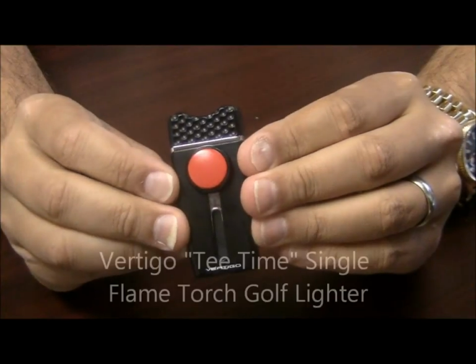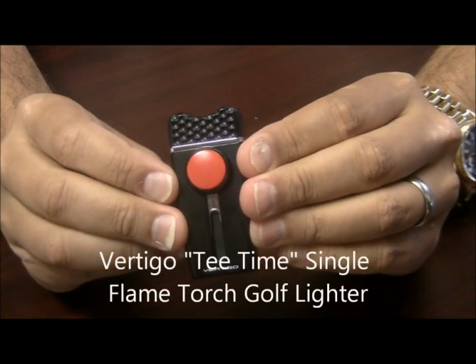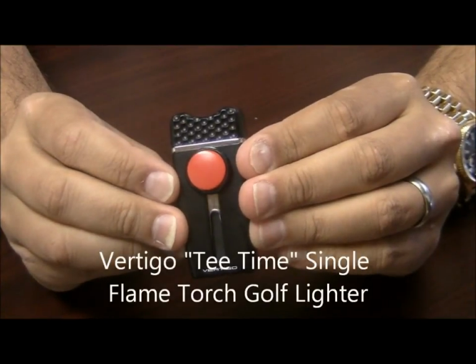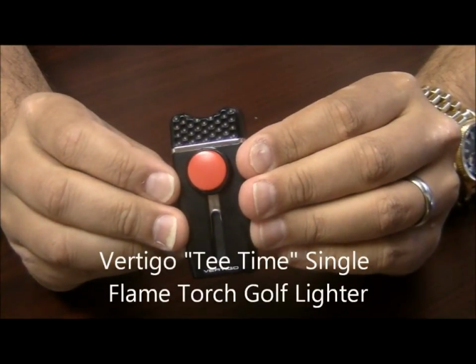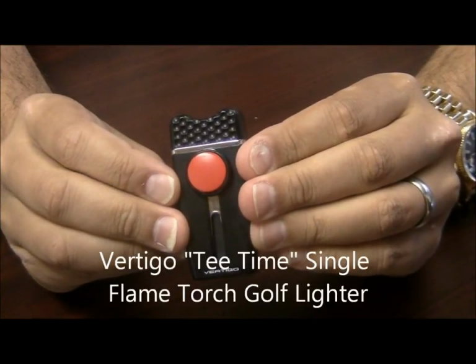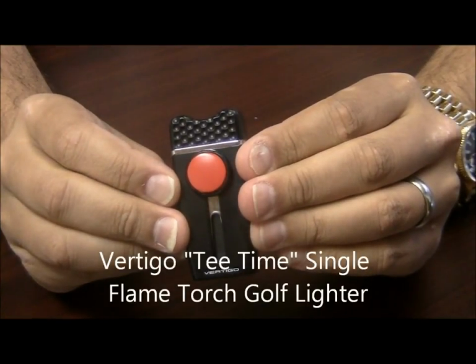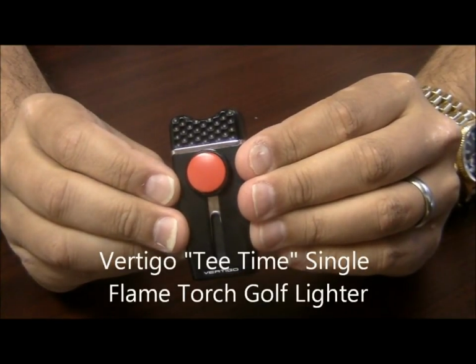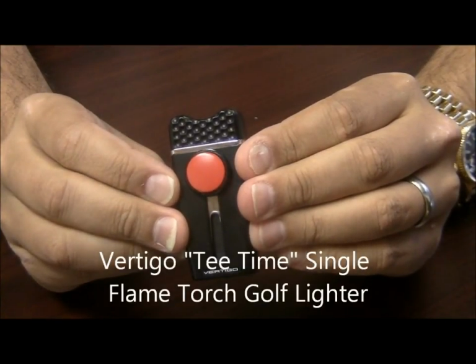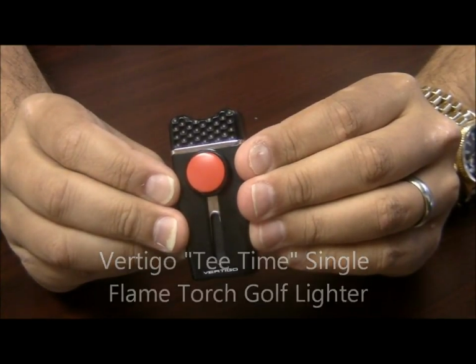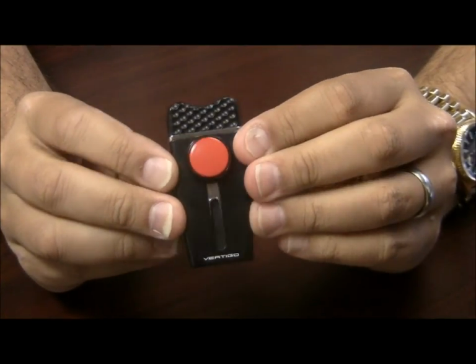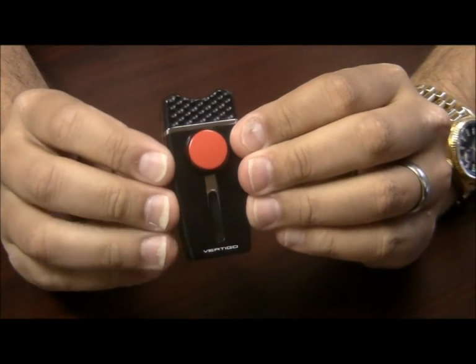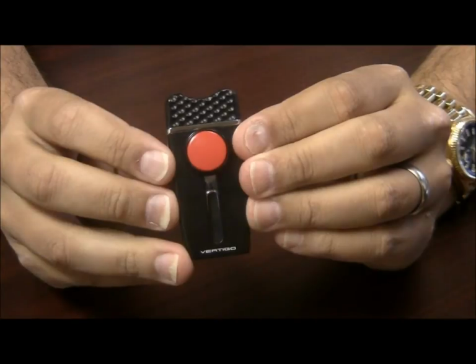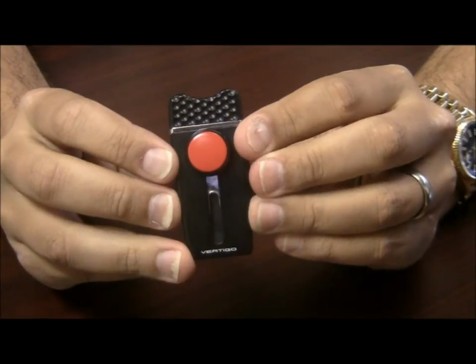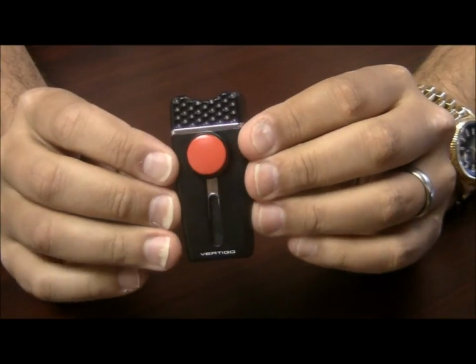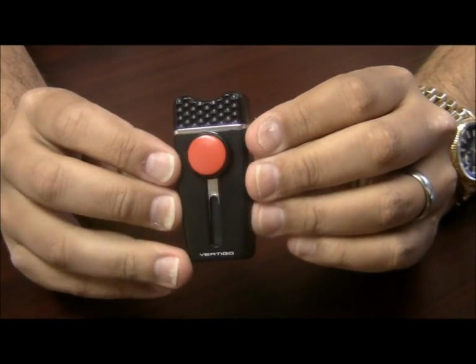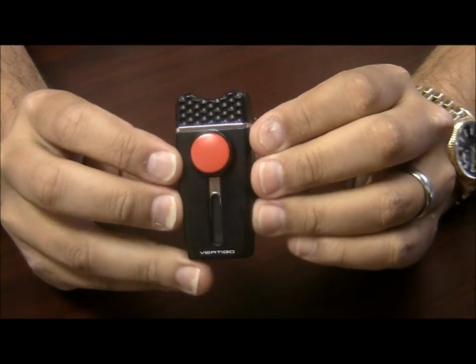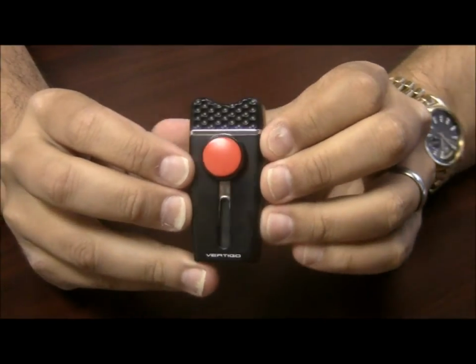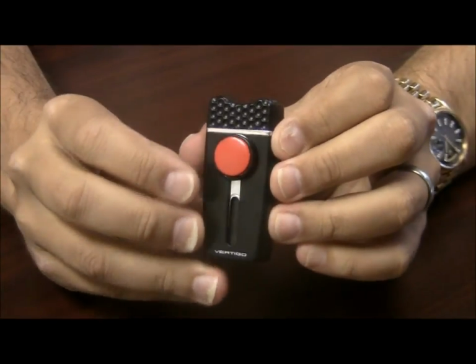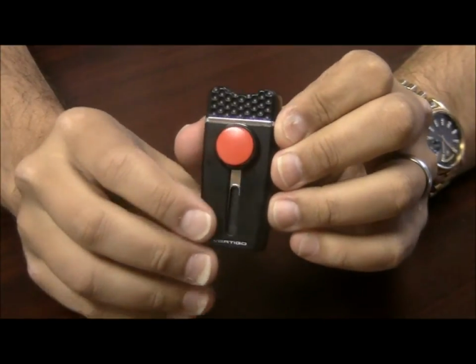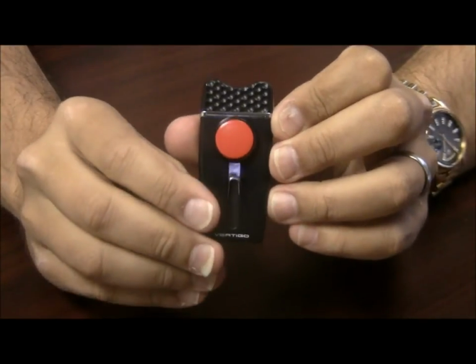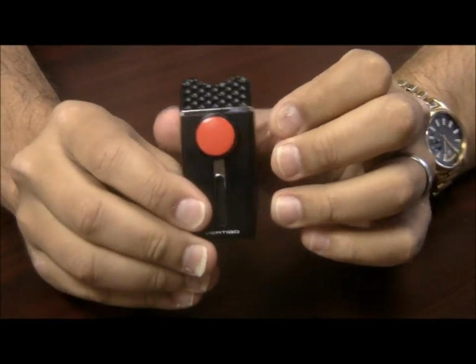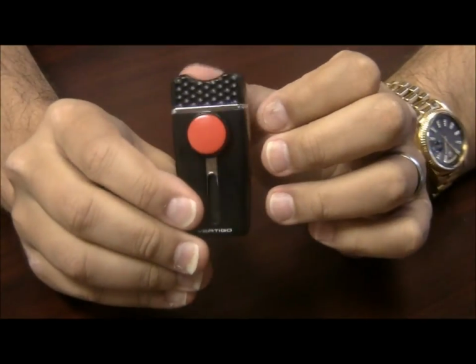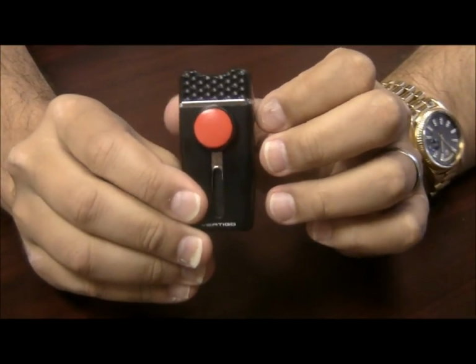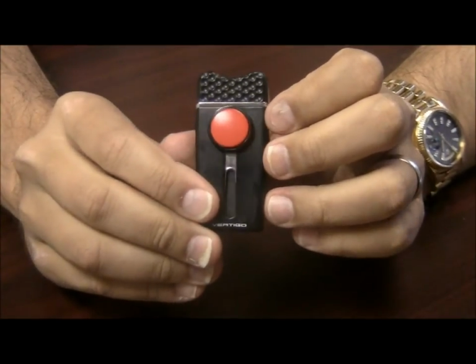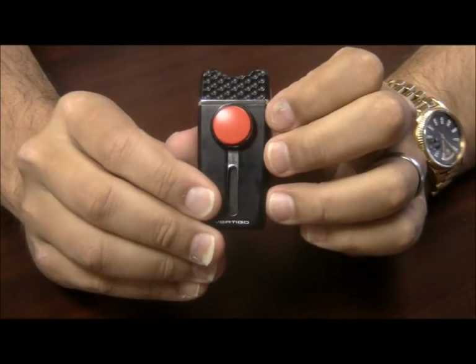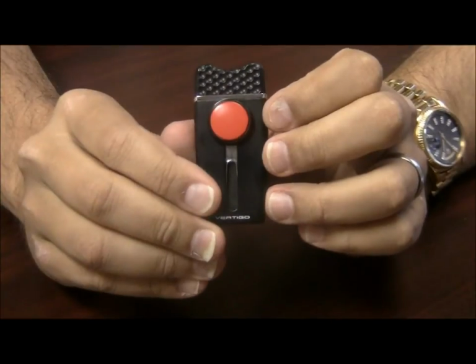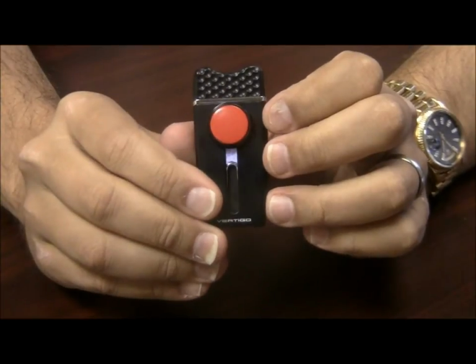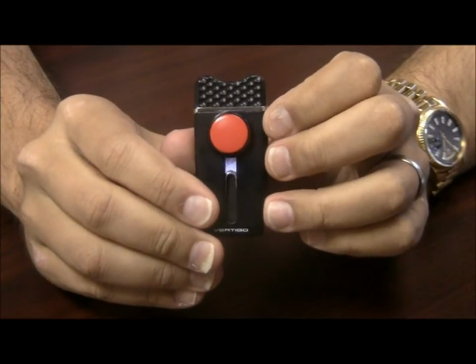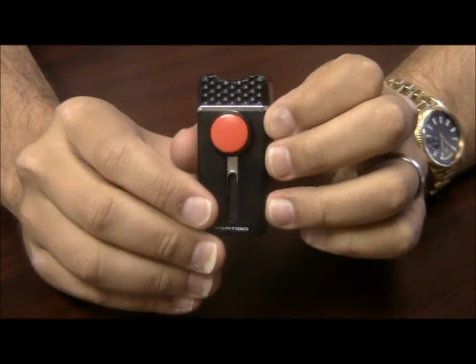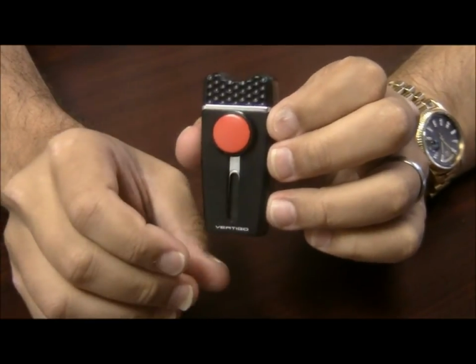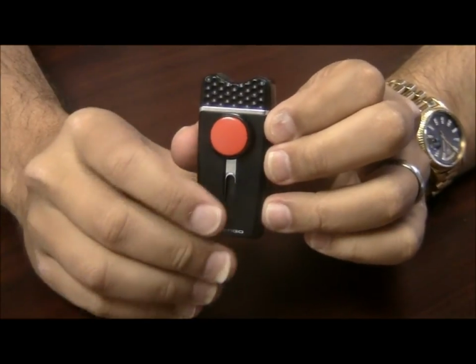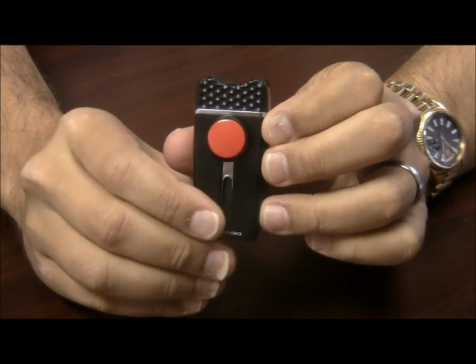The Vertigo Tea Time Single Flame Torch Golf Lighter. This is one of the more unique lighters out there. First of all, it has a nice metal construction so it is nice and solid and feels really good in your hands.